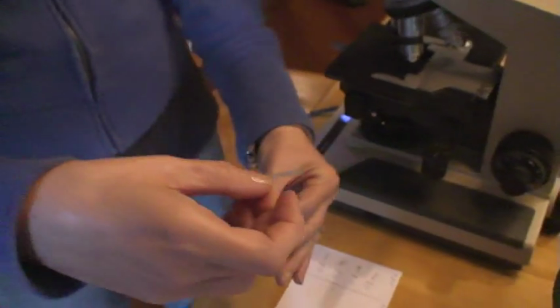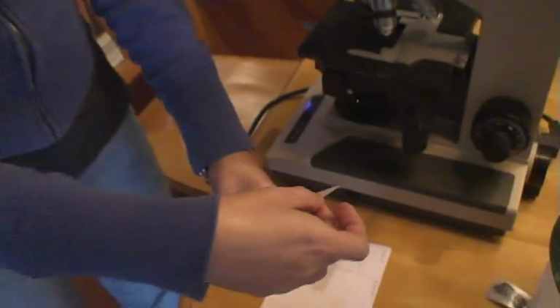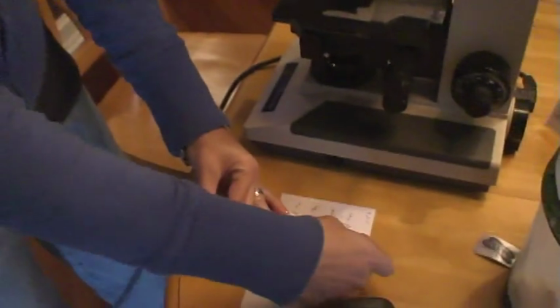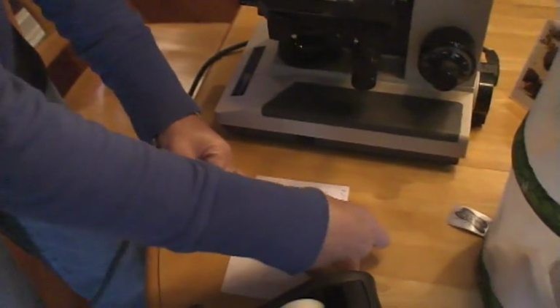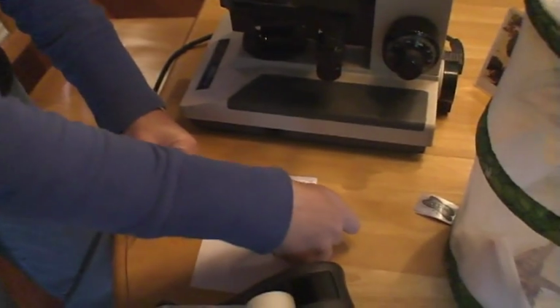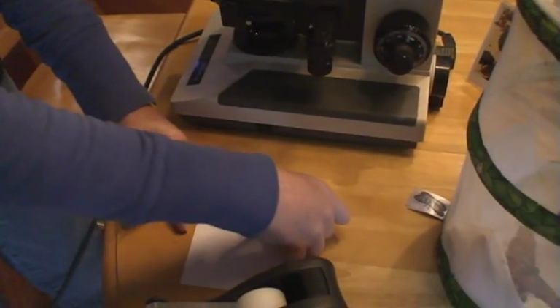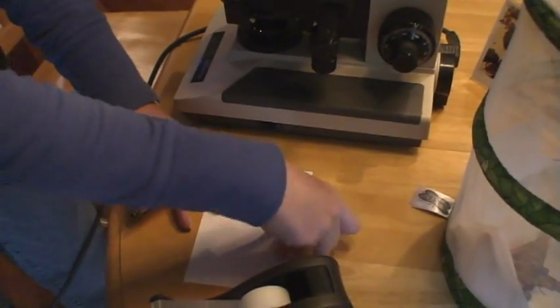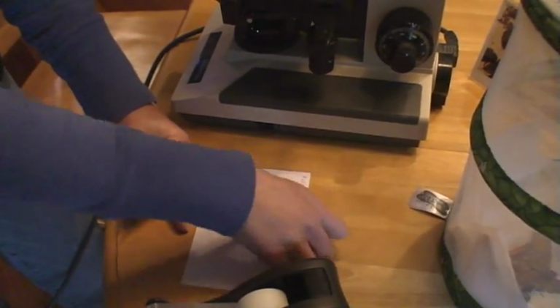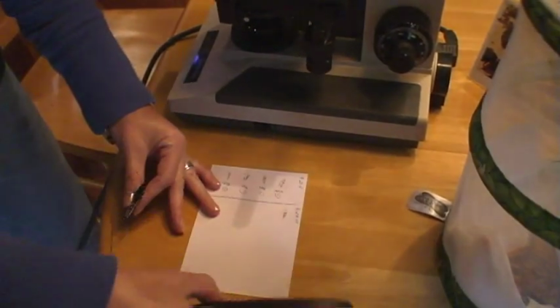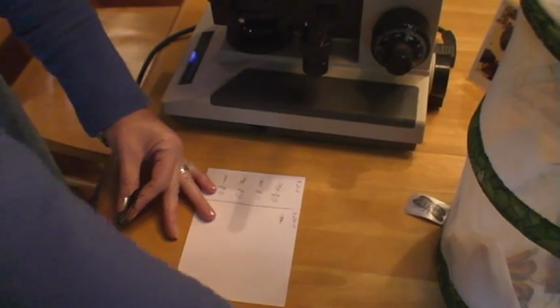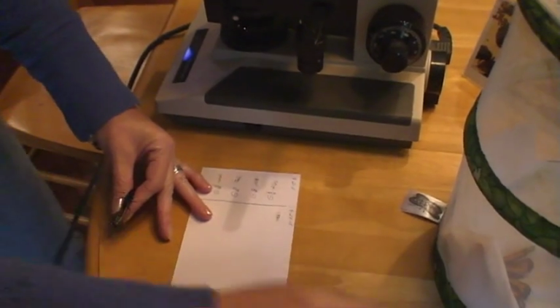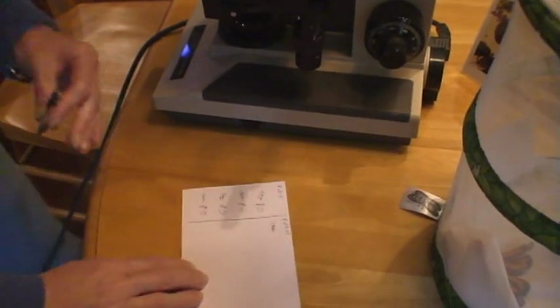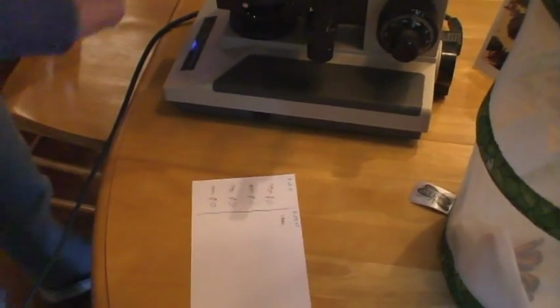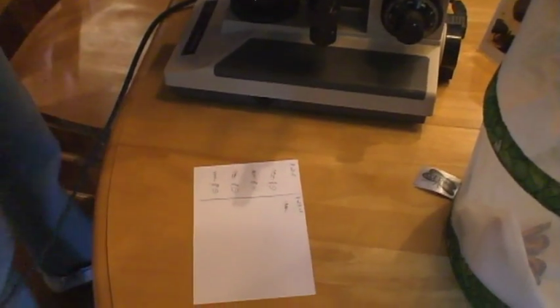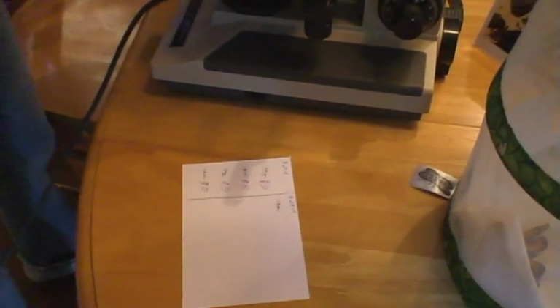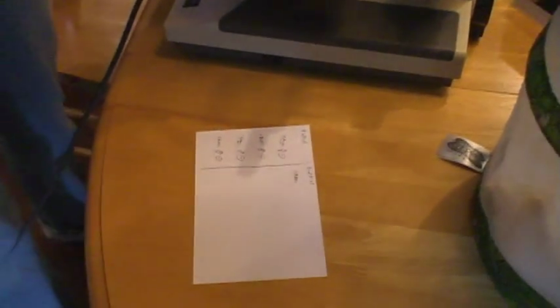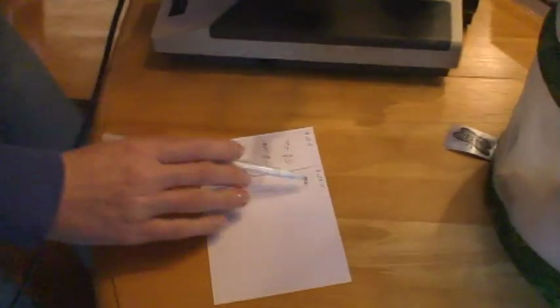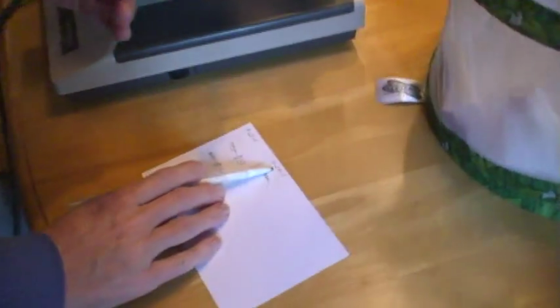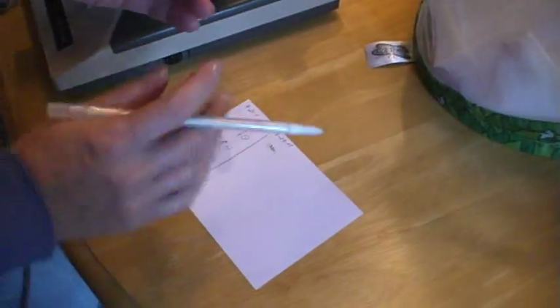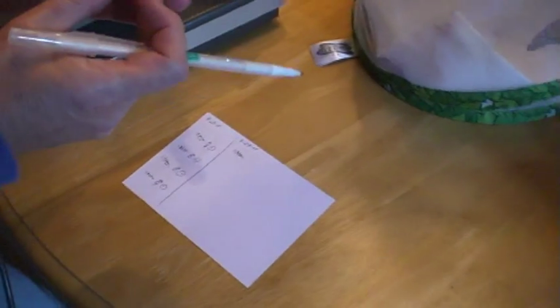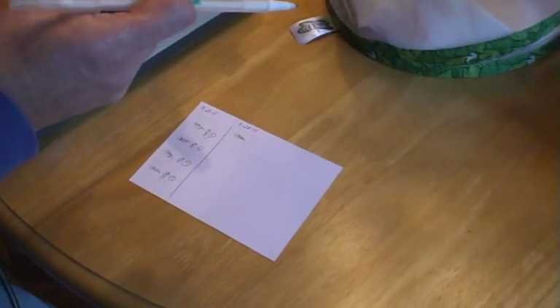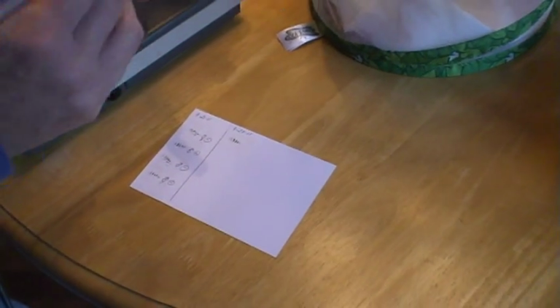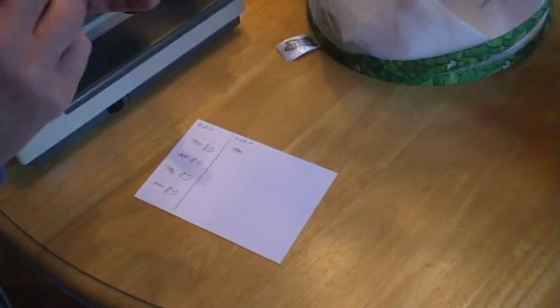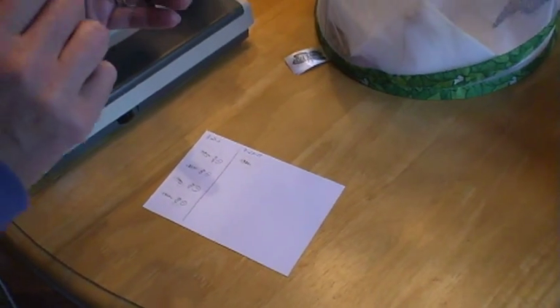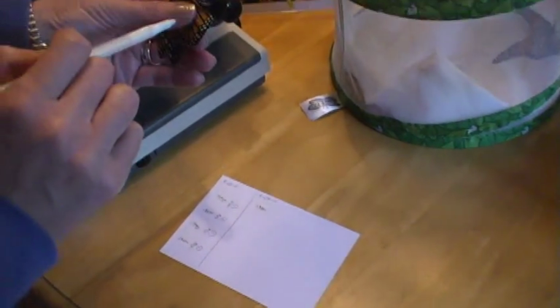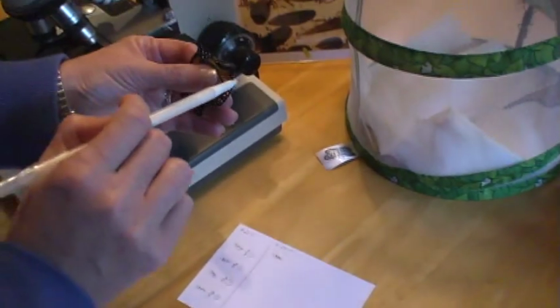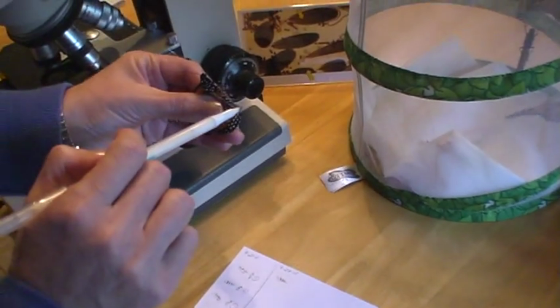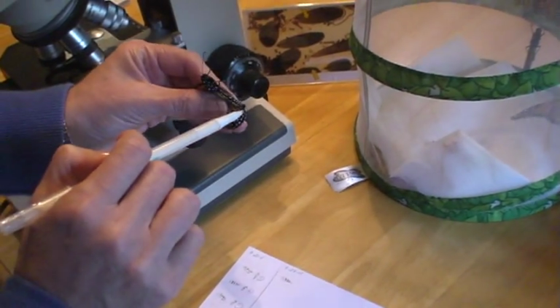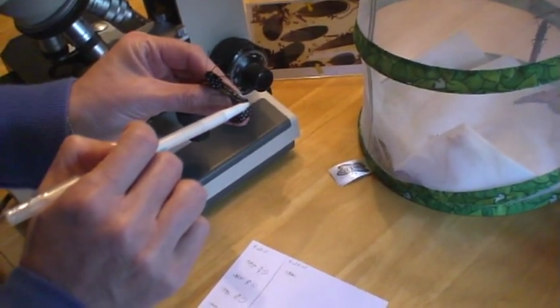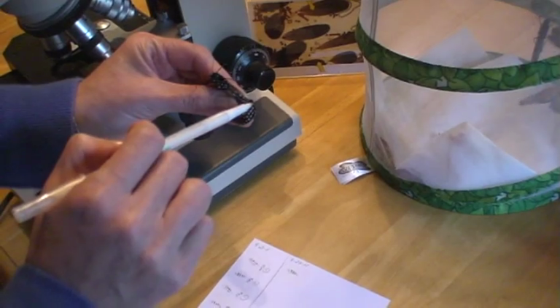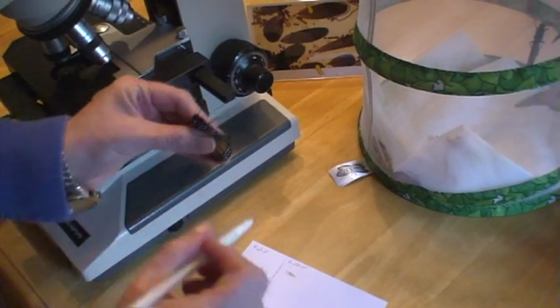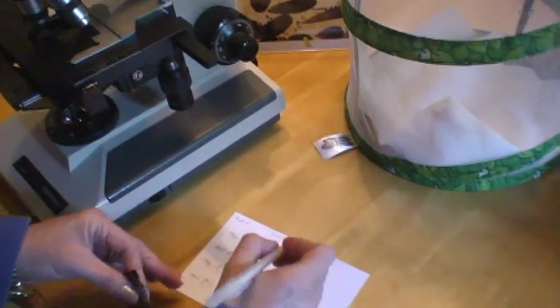Place it on a card, just a regular index card. I write down the date, and I also write down whether it was male or female. I can tell by the claspers here — this is a male.